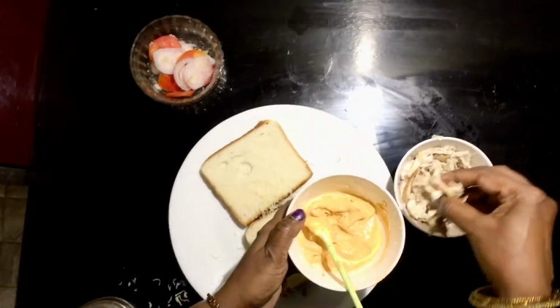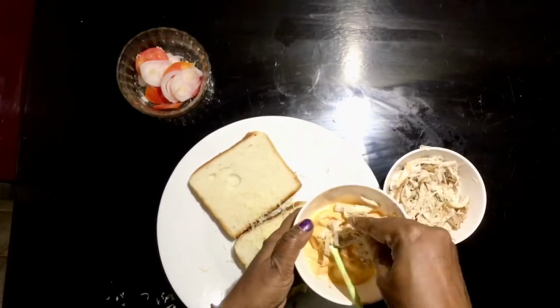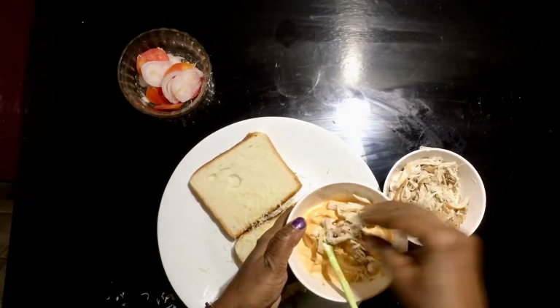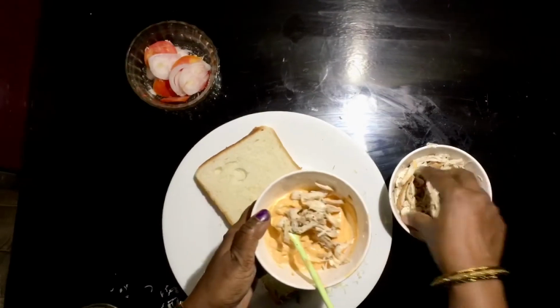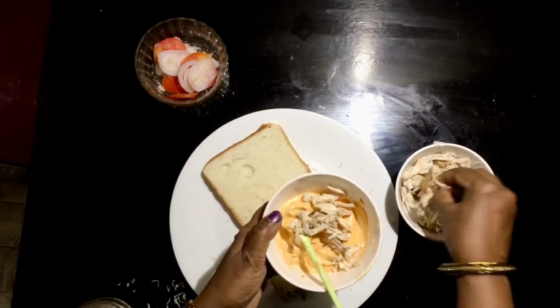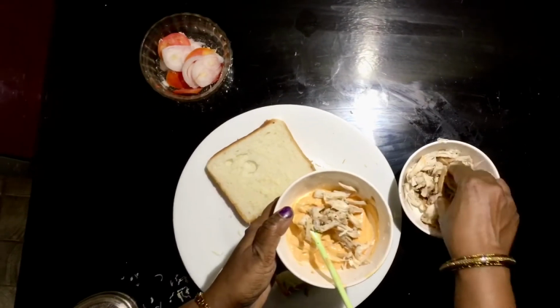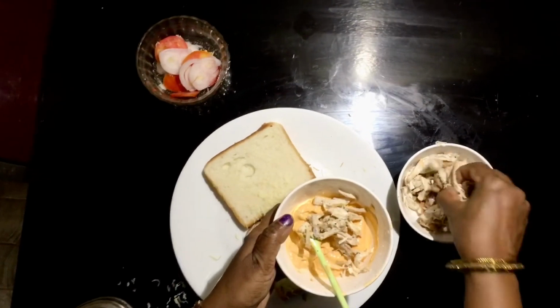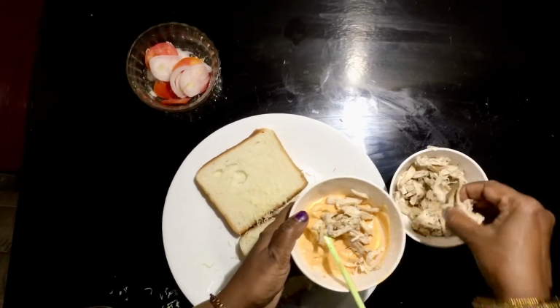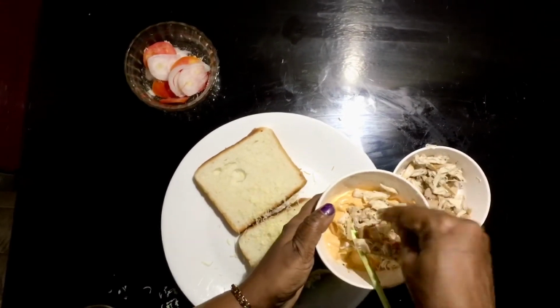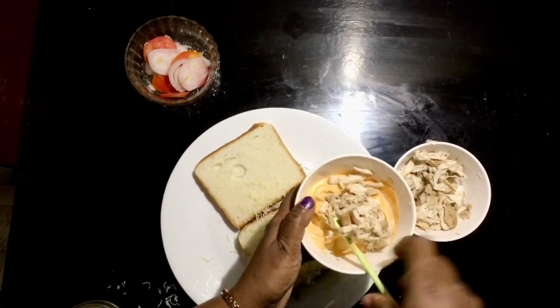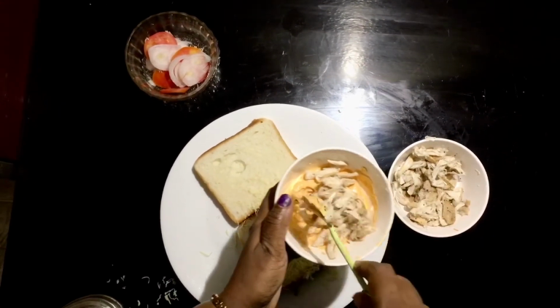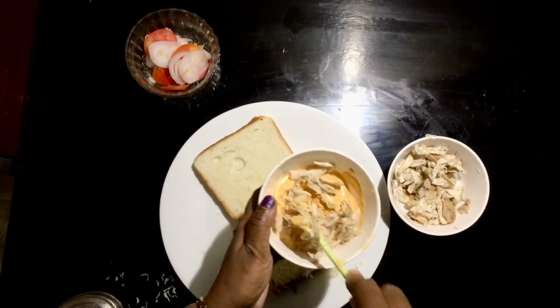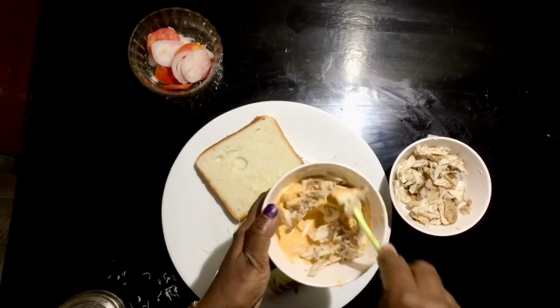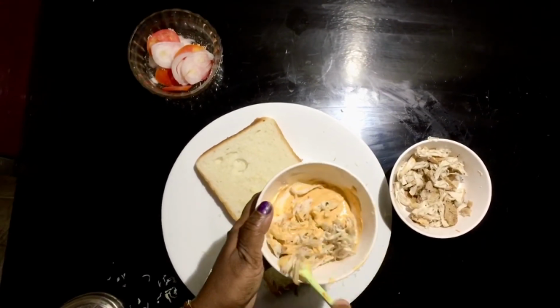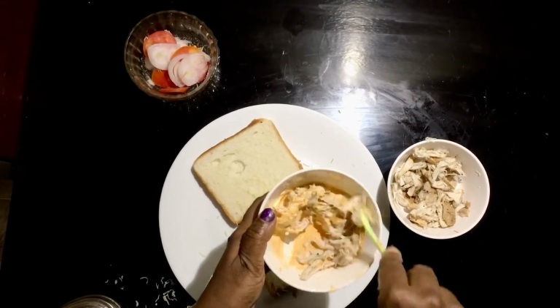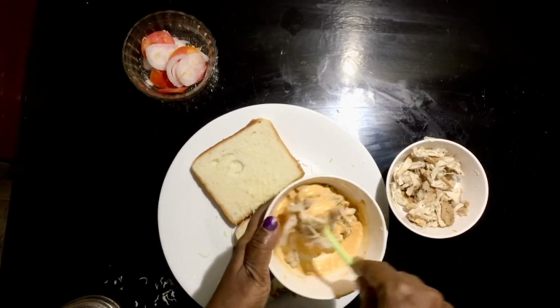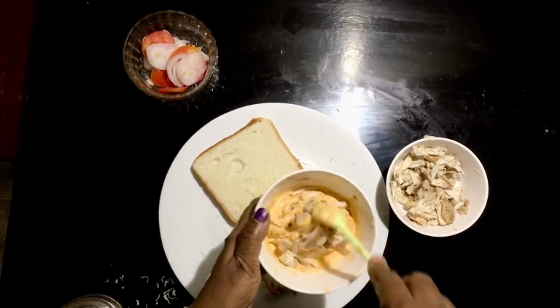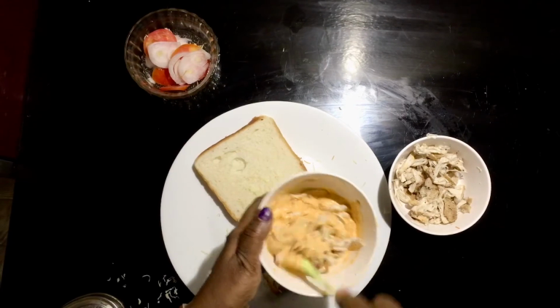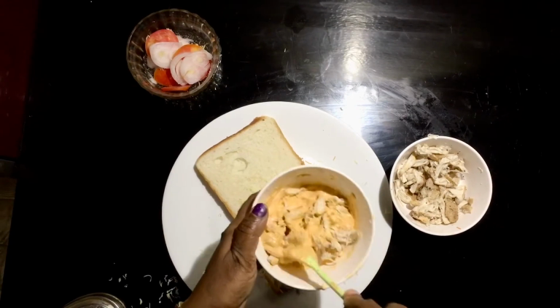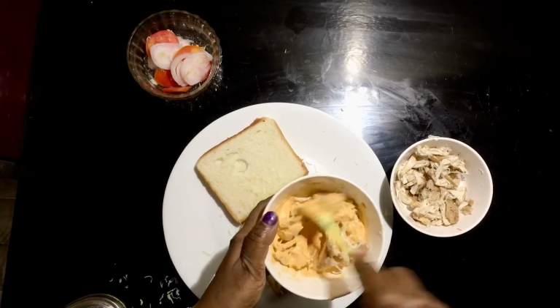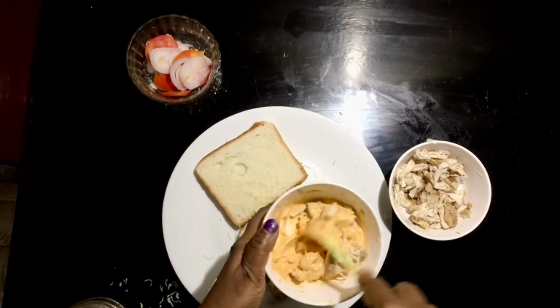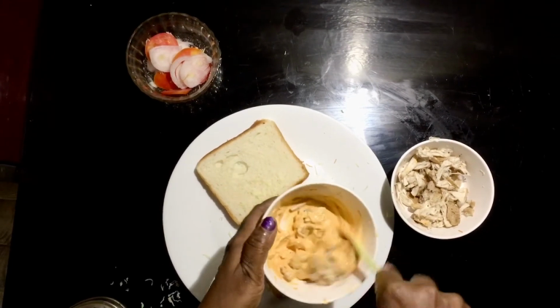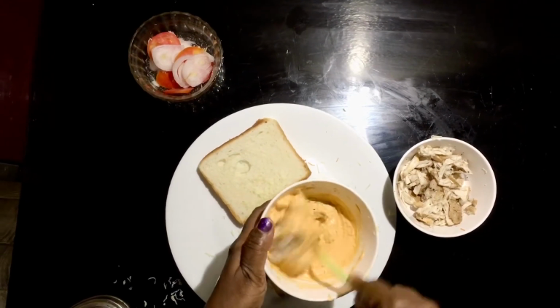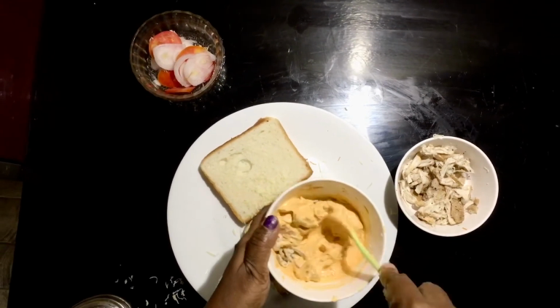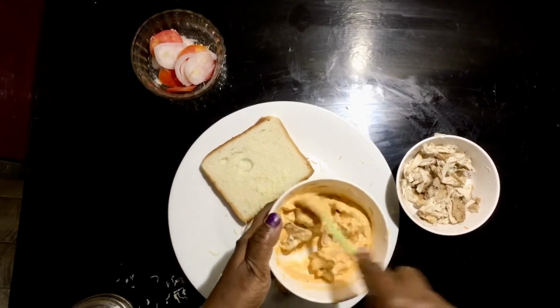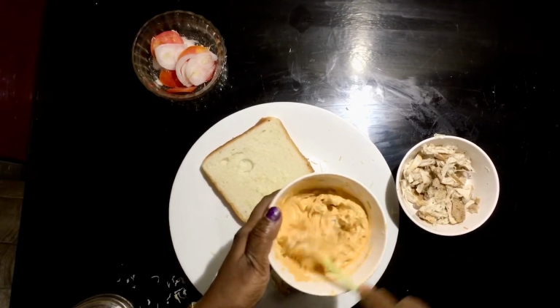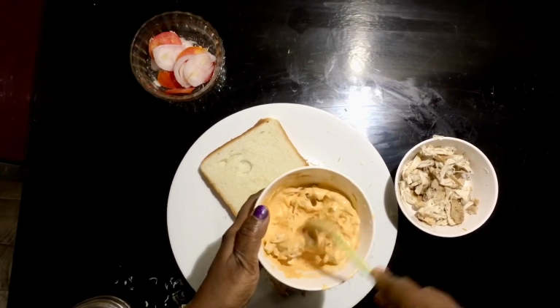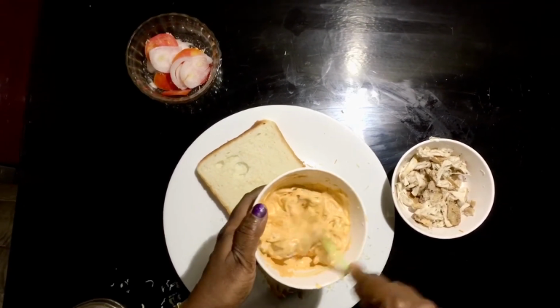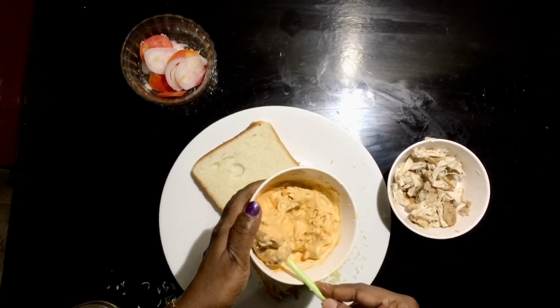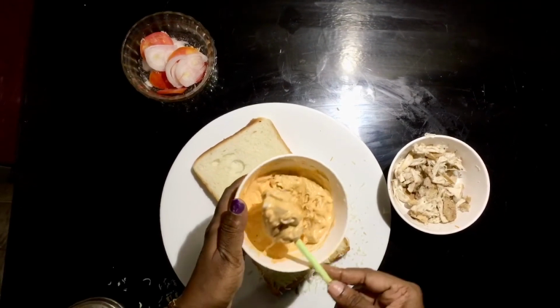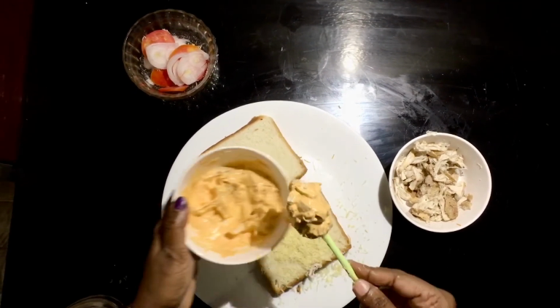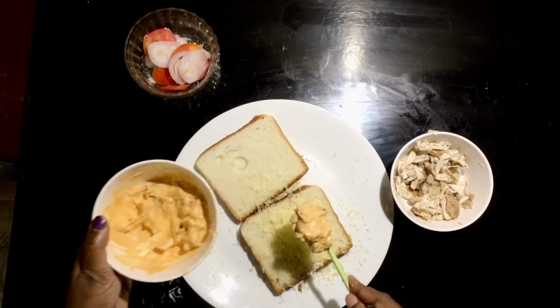Mix the ingredients and add them to the pan.